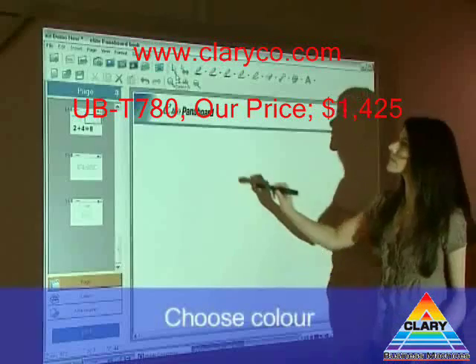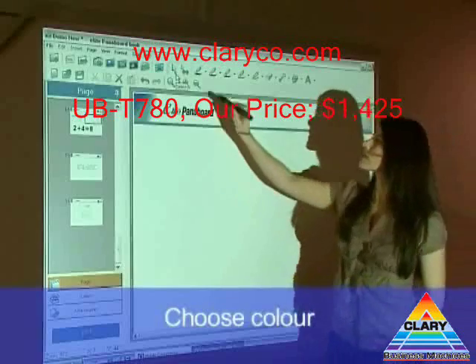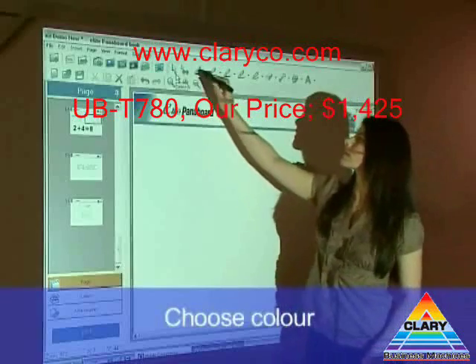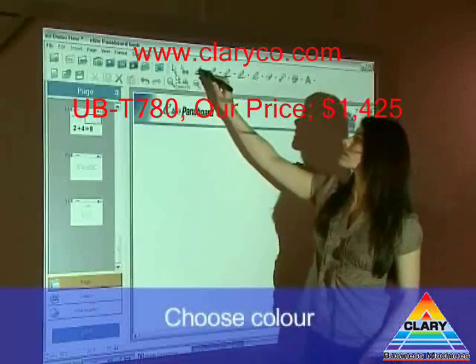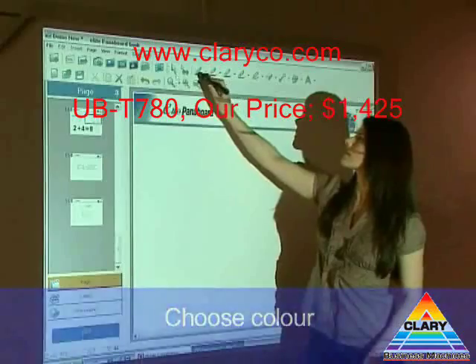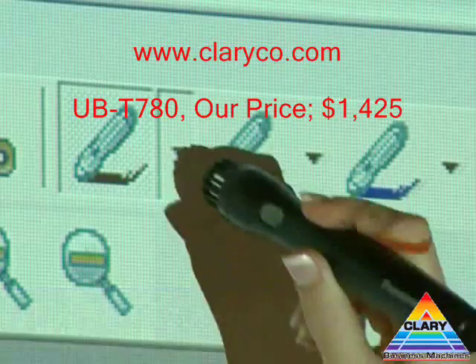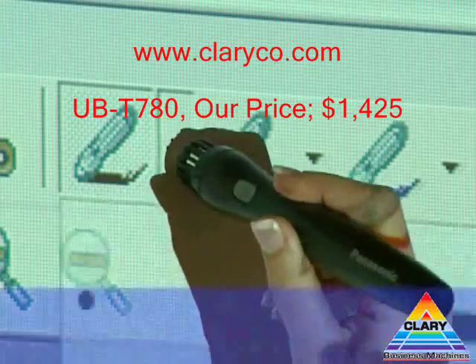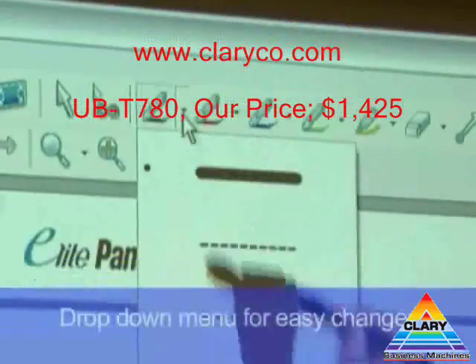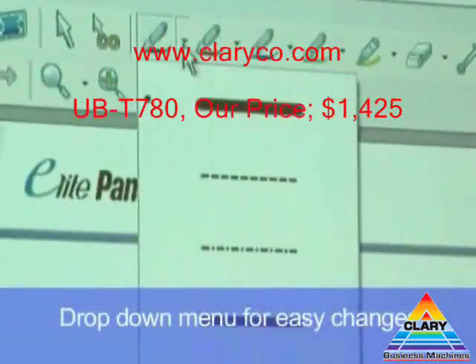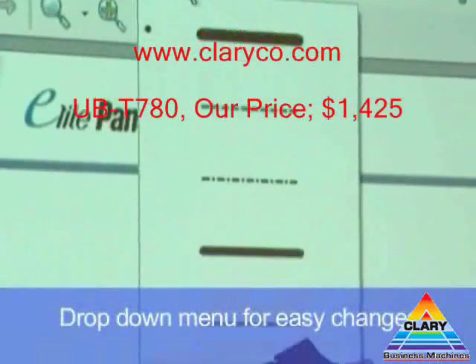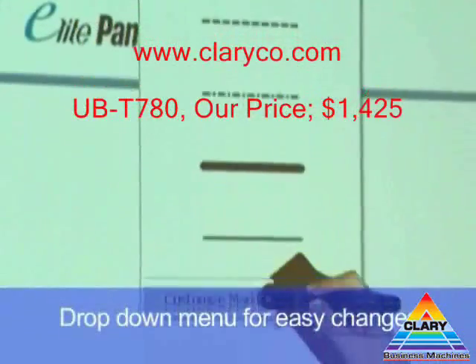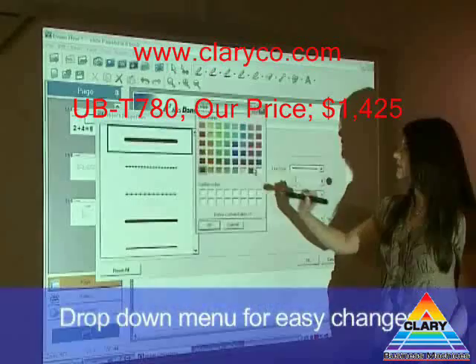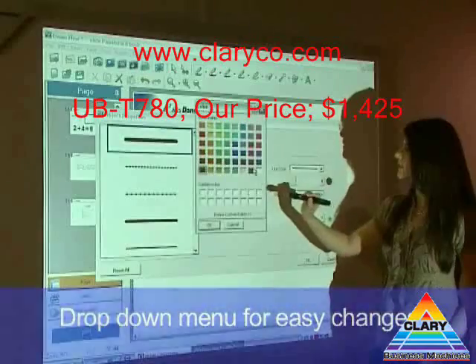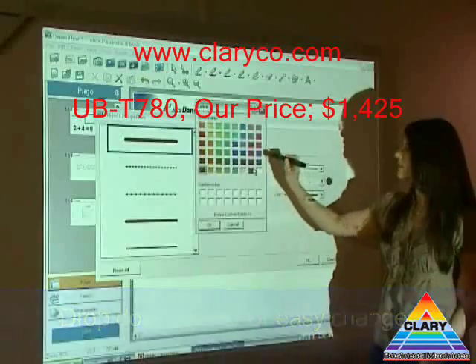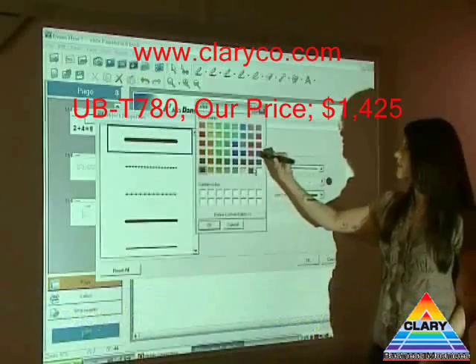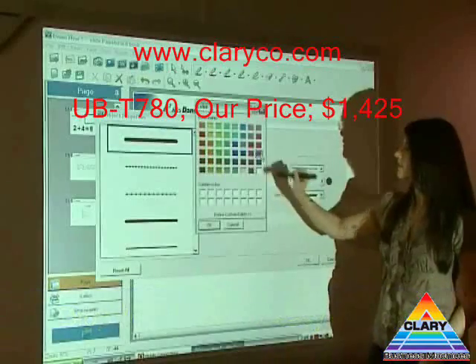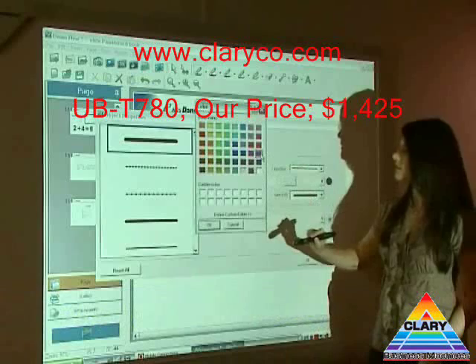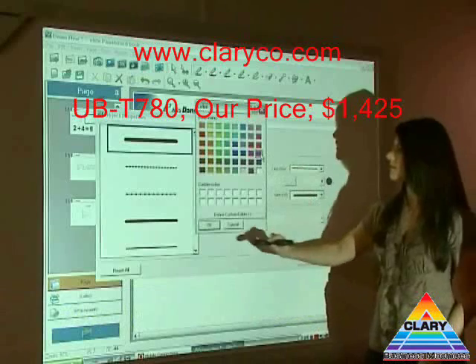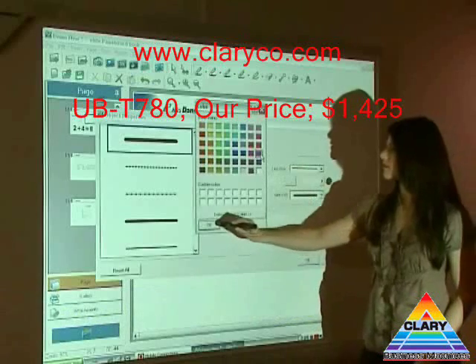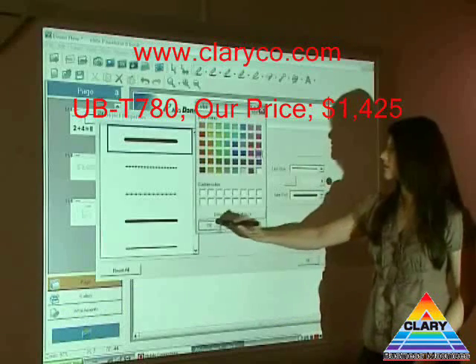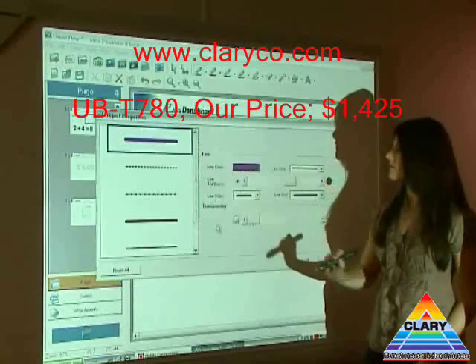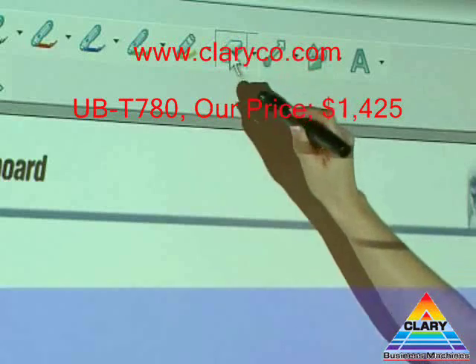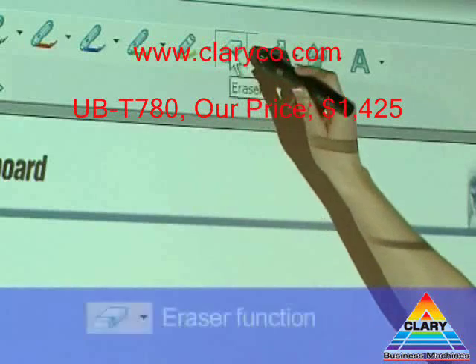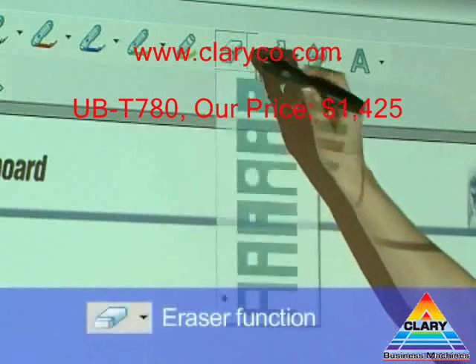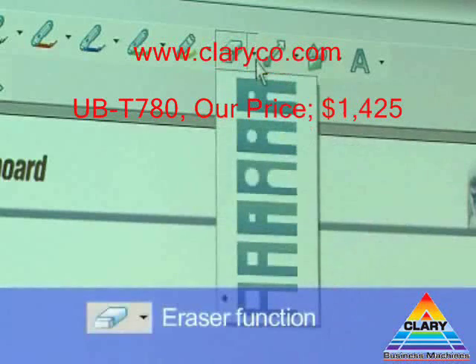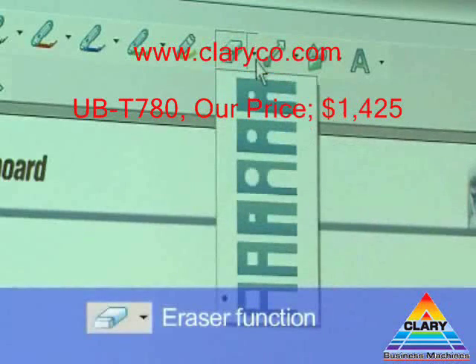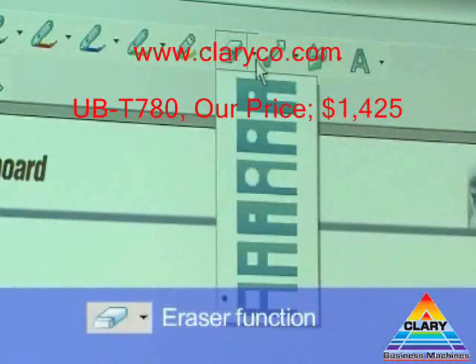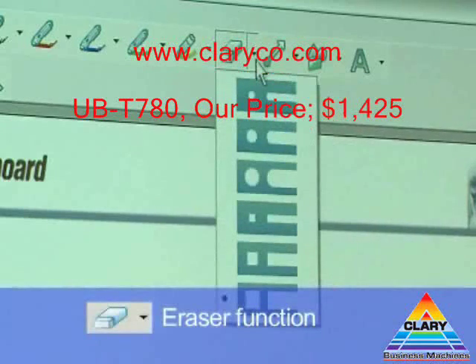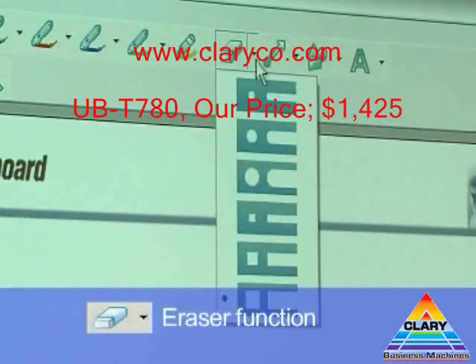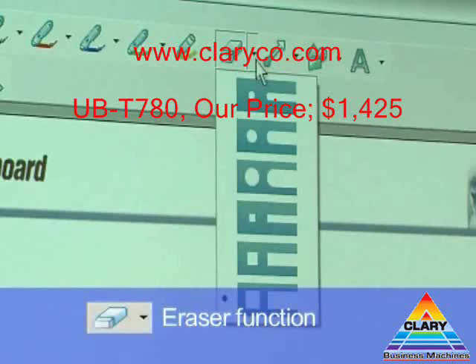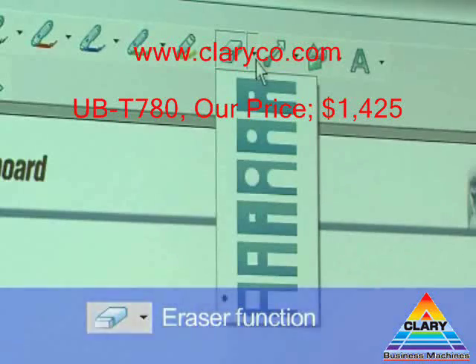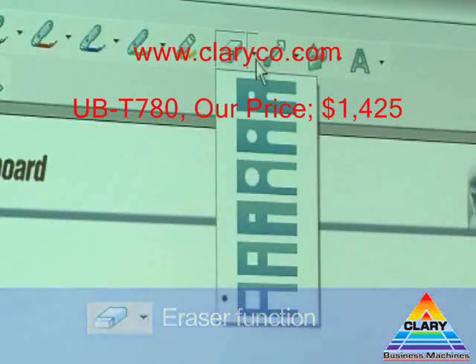Select the colour of the marker here. Simply select the drop-down menu to change colours, or the width or style of the line. It's the same with the eraser — all there with the click of the pen.